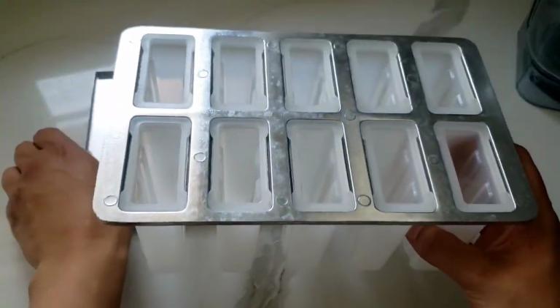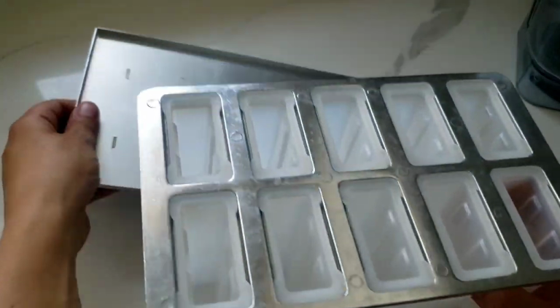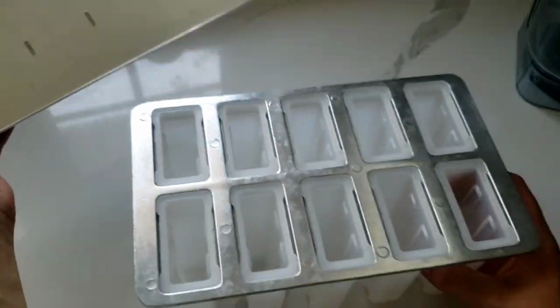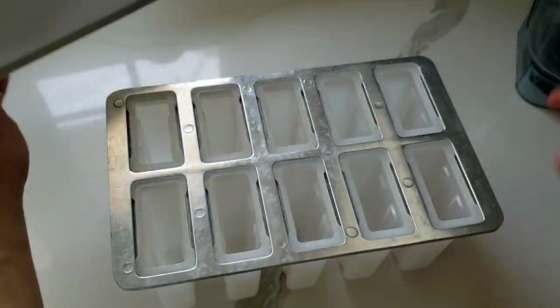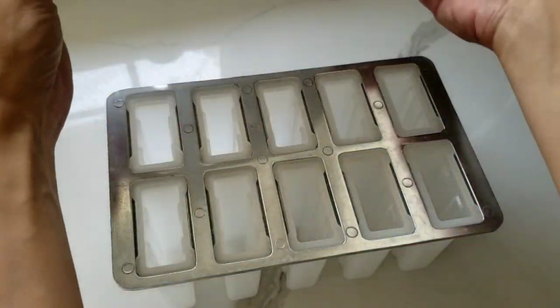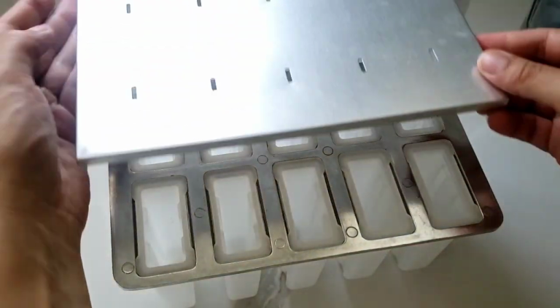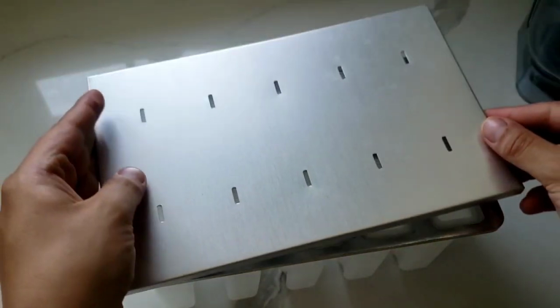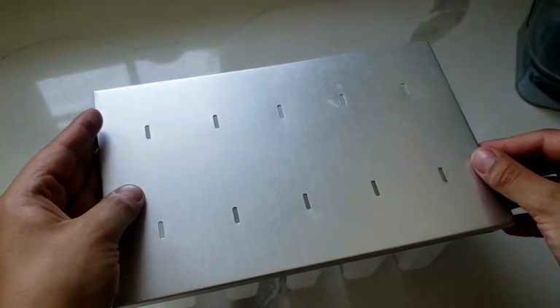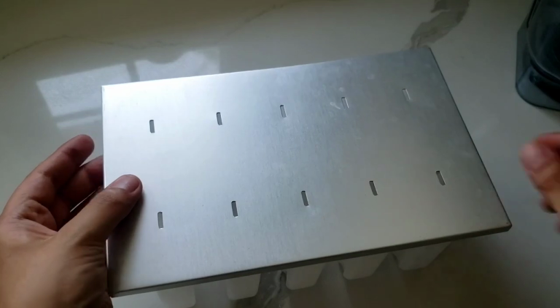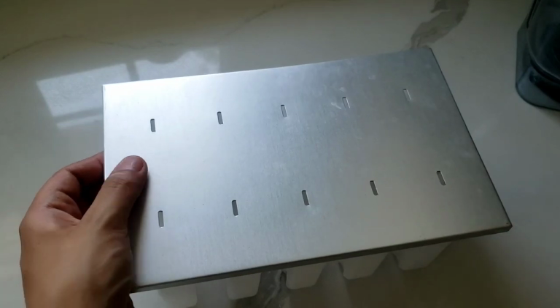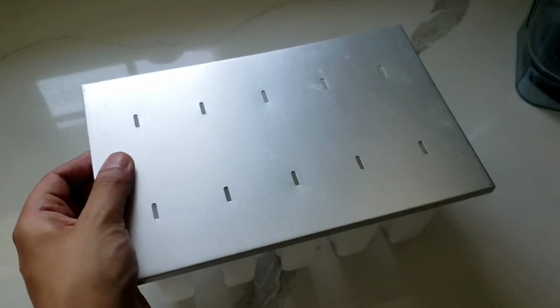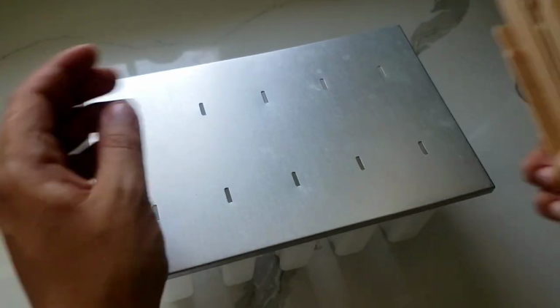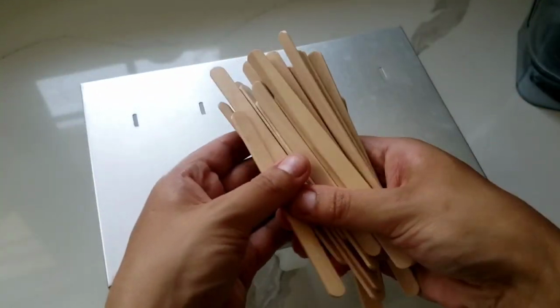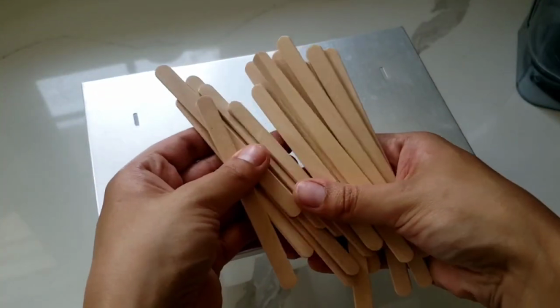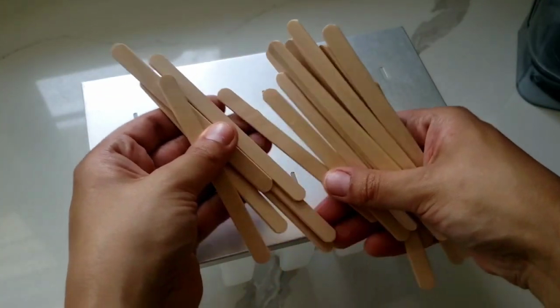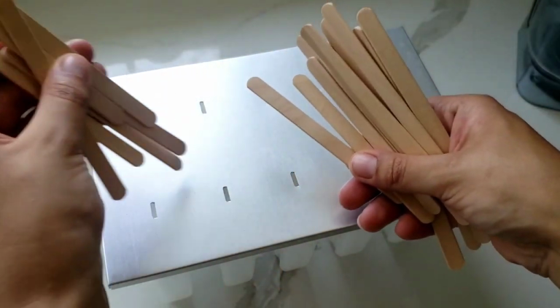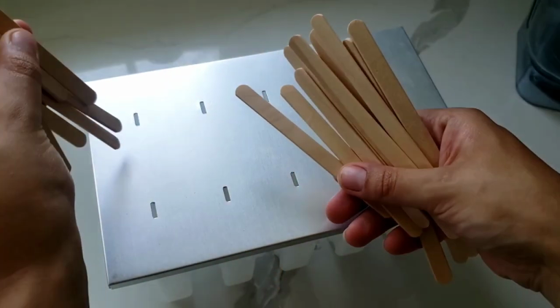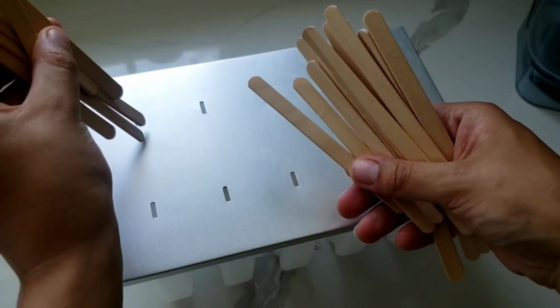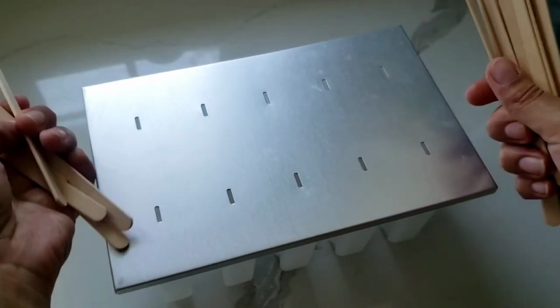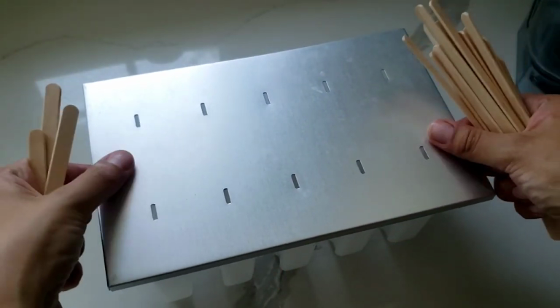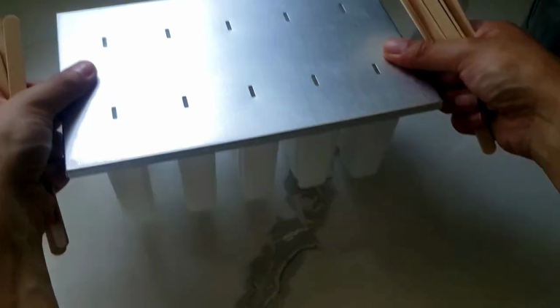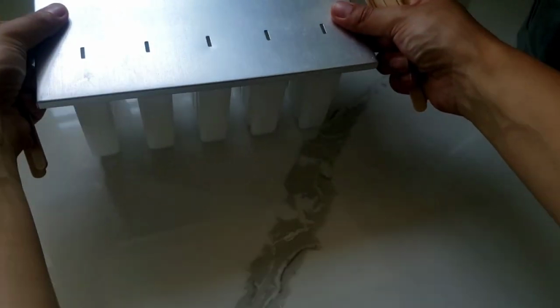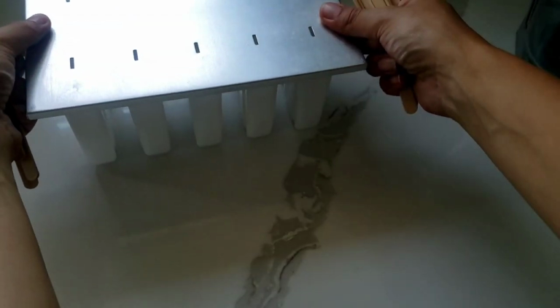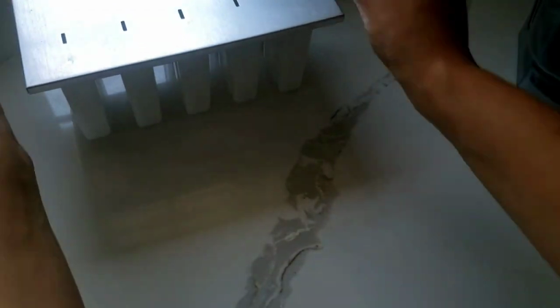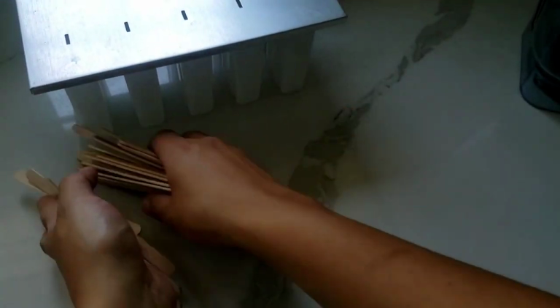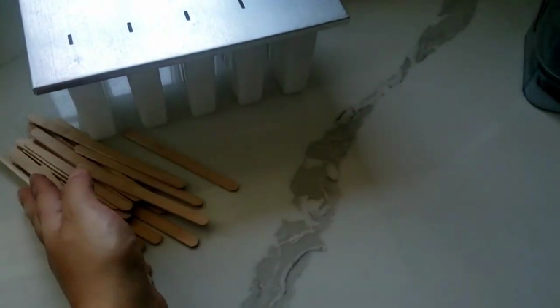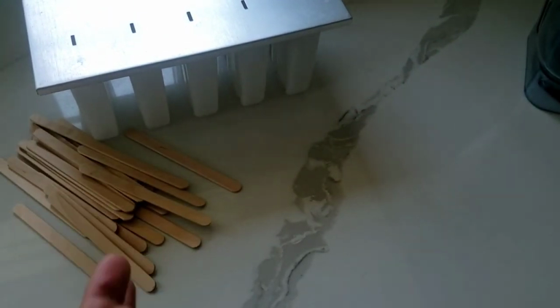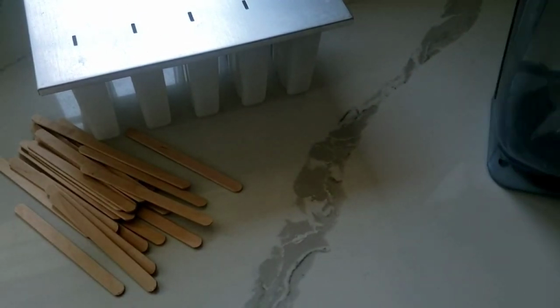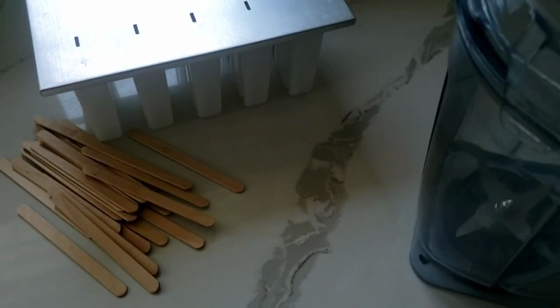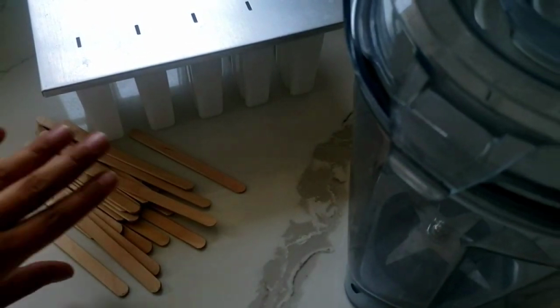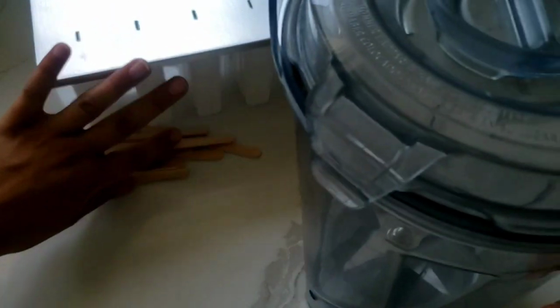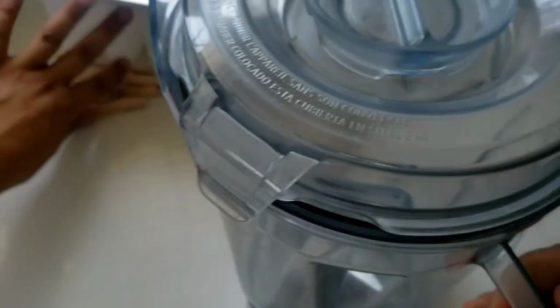I like that it has a lid that you can put on top, and then you will also need some popsicle sticks which you can just insert into the tray, and you will also need some kind of blender or food processor.